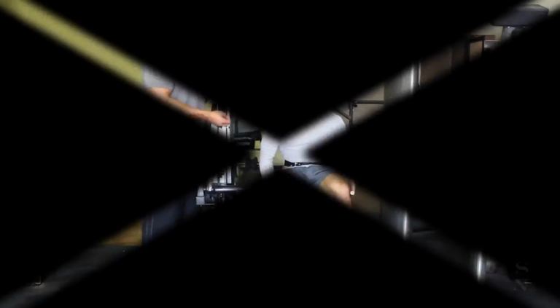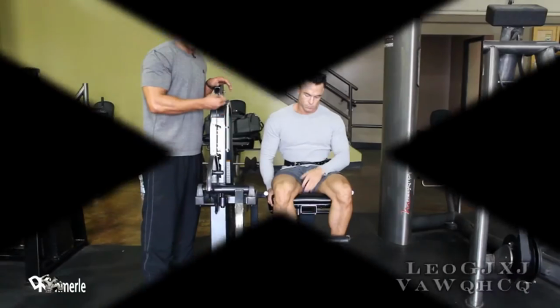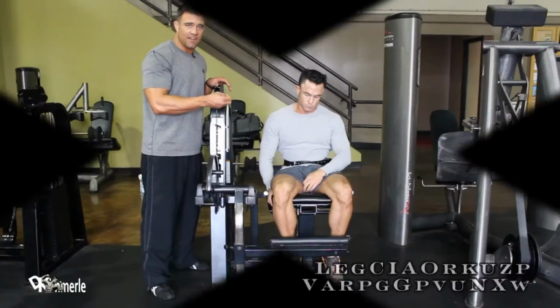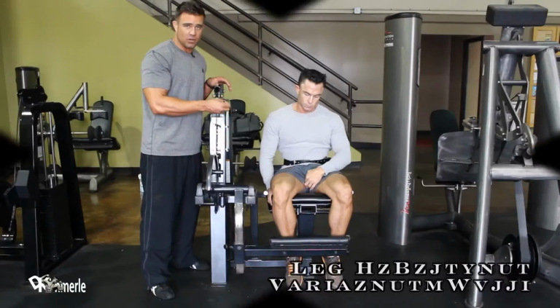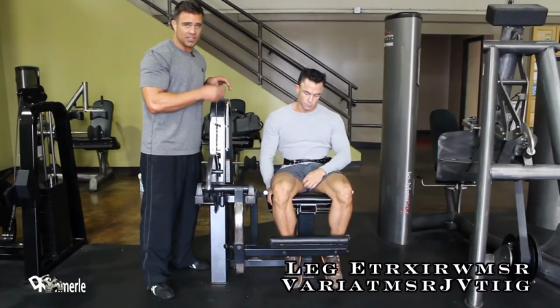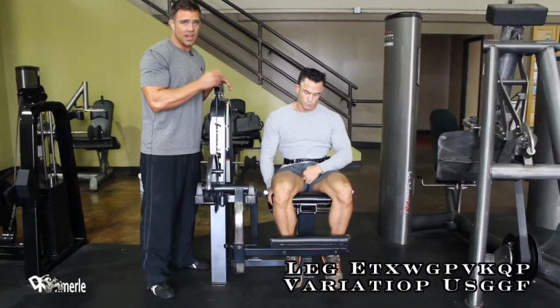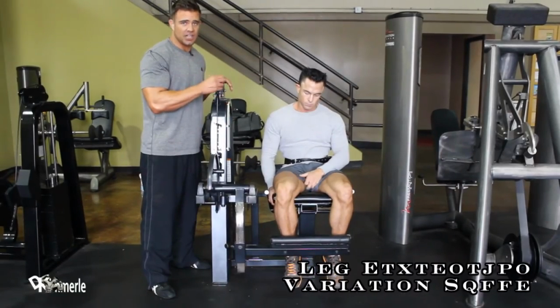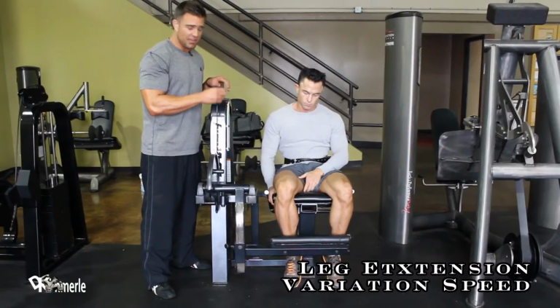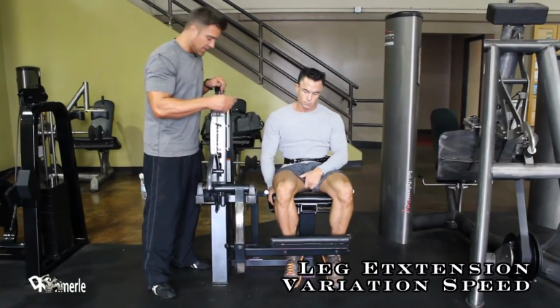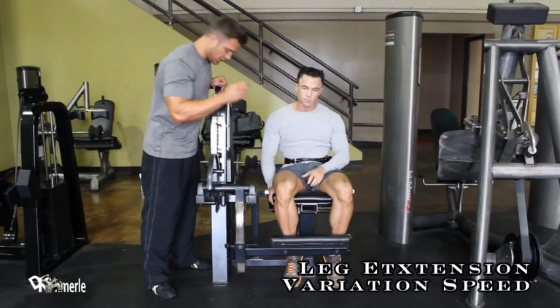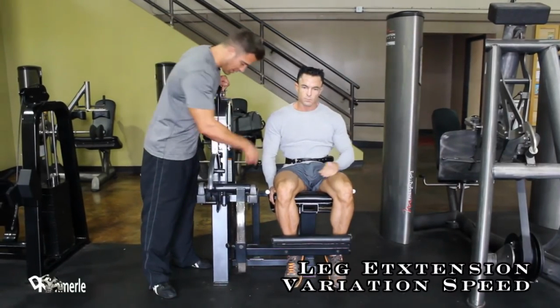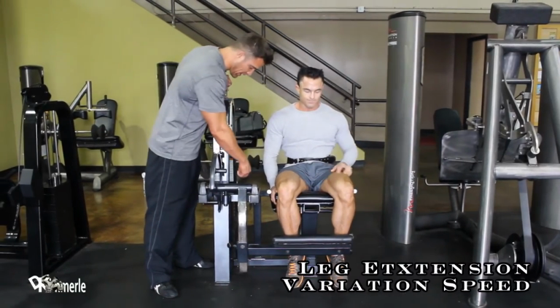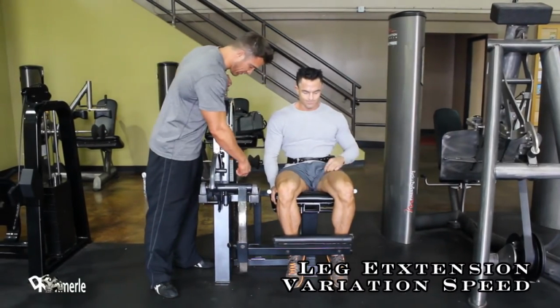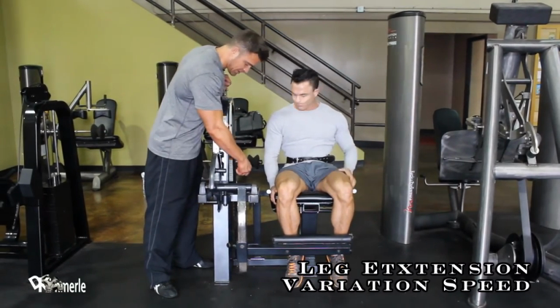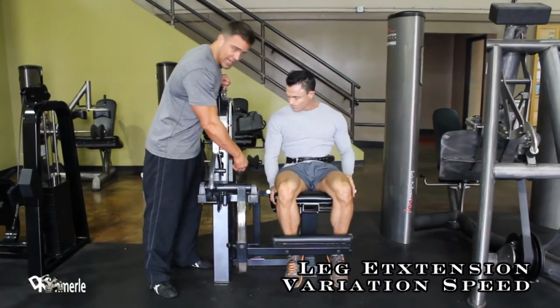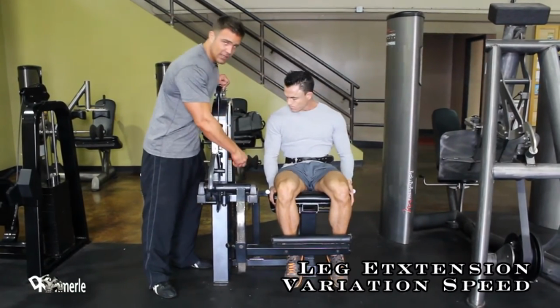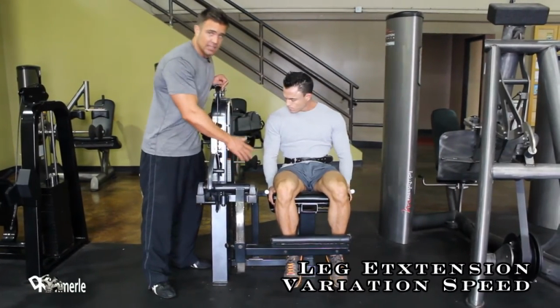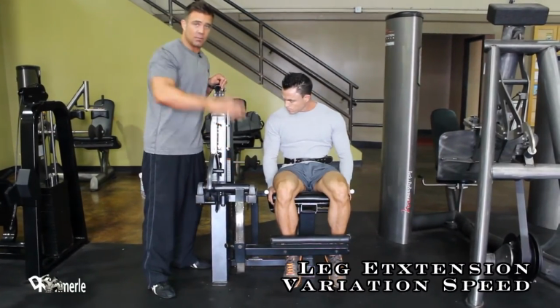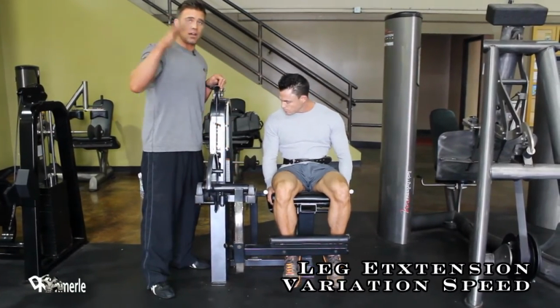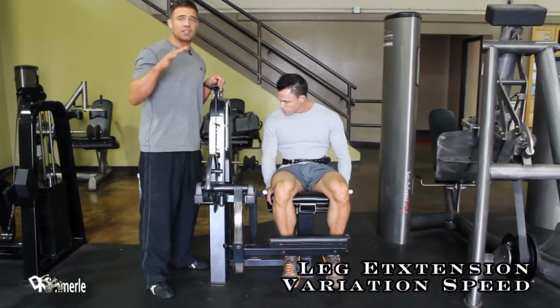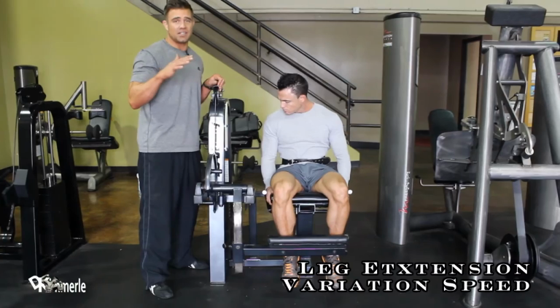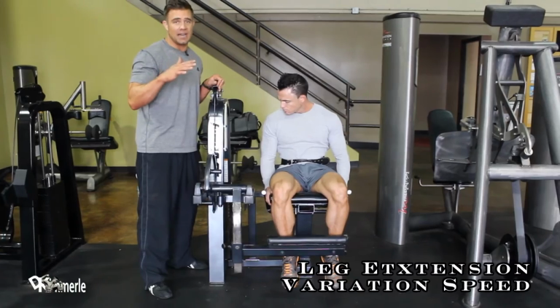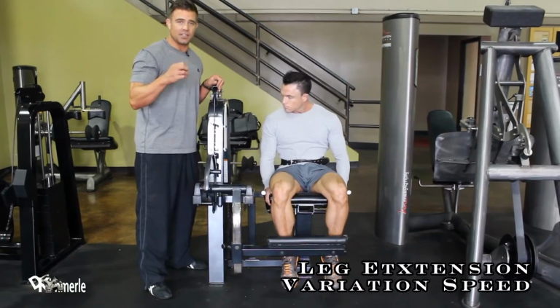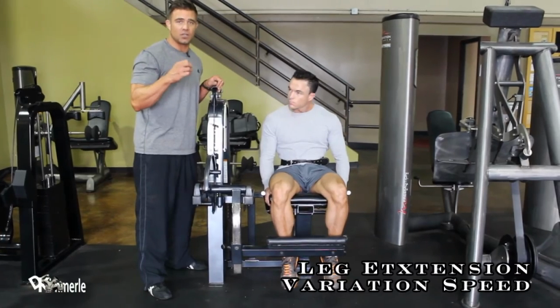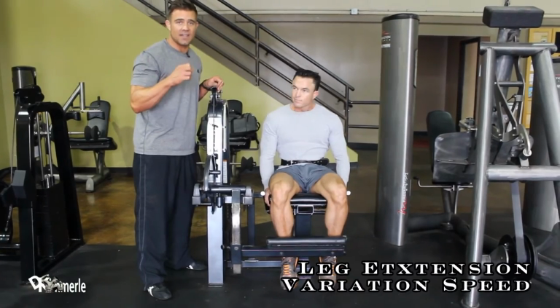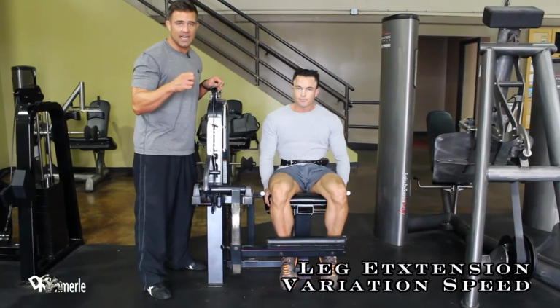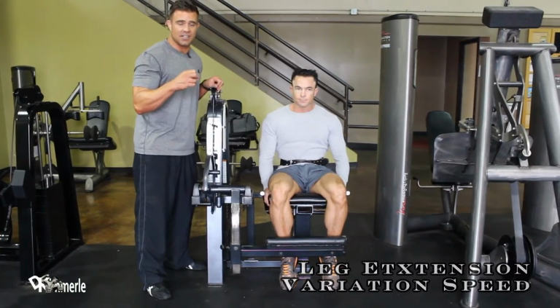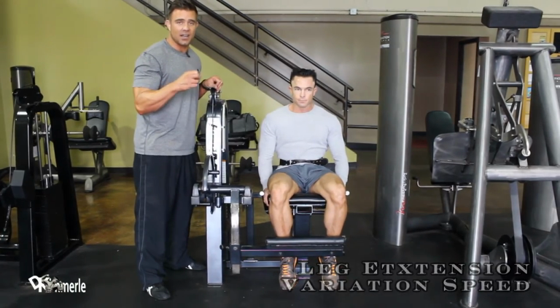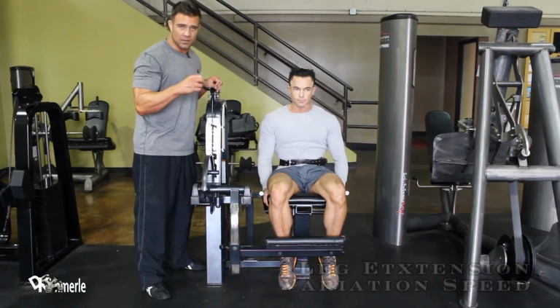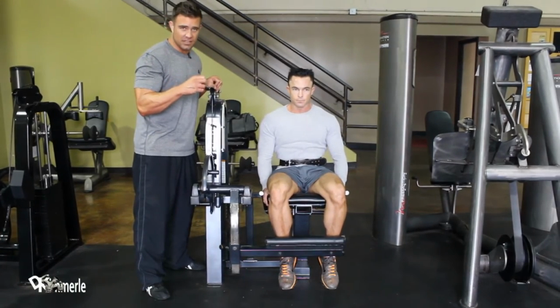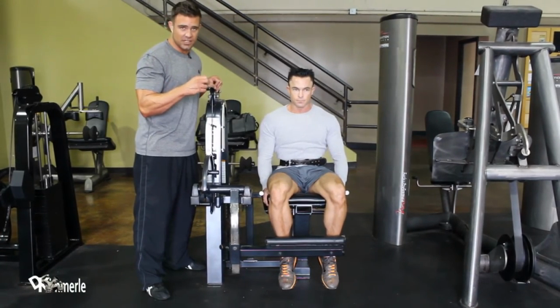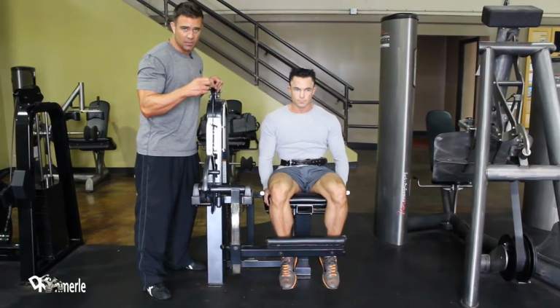These are fast reps. This is not a cheating method. He's going to drop the weight as far down as he can, and he's going to bring it up as high as he can, and he's going to go as fast as he can, and he's not going to slow down until he hits his number.